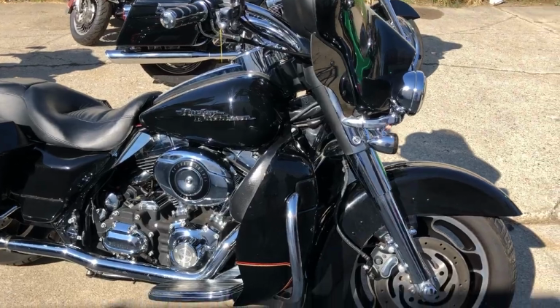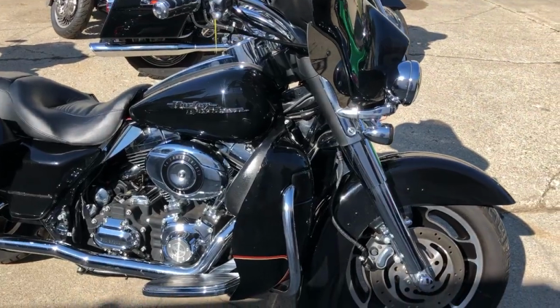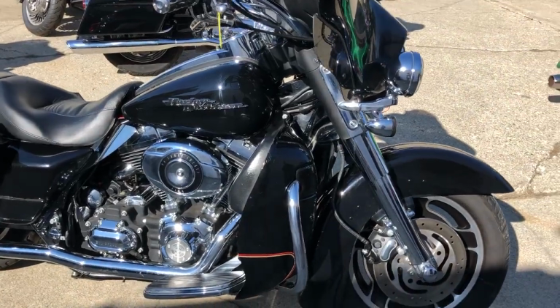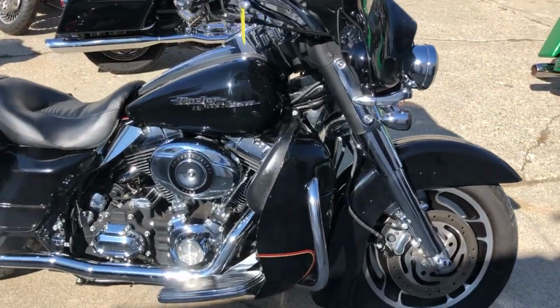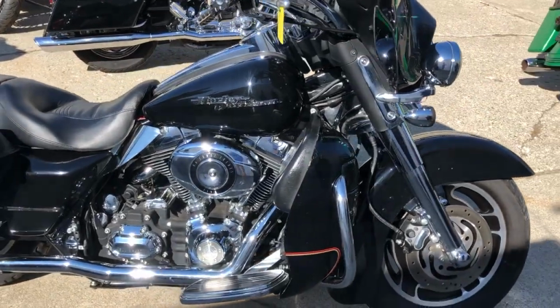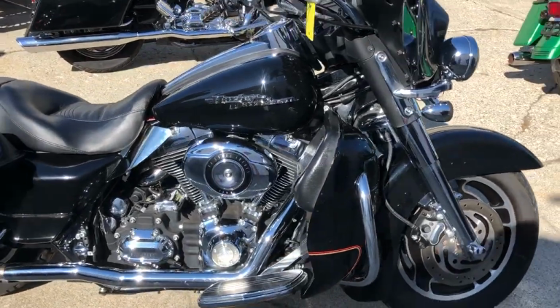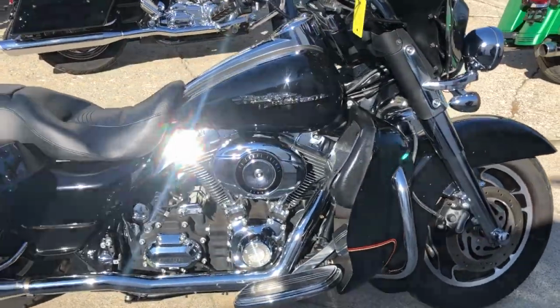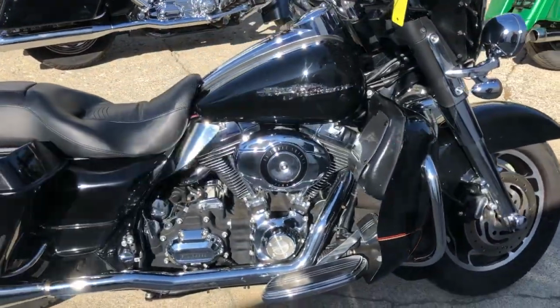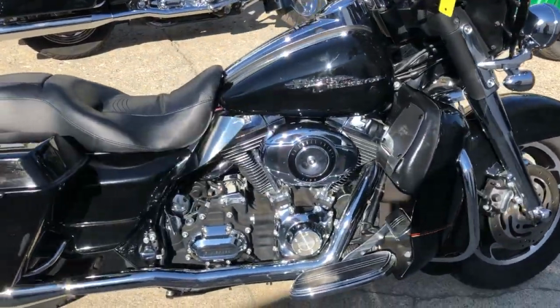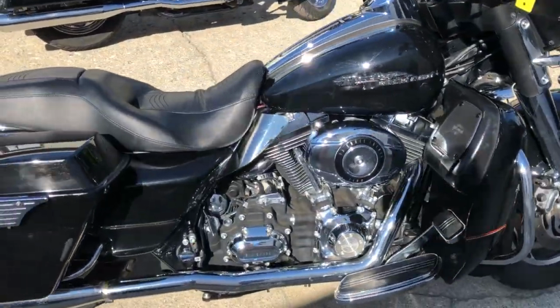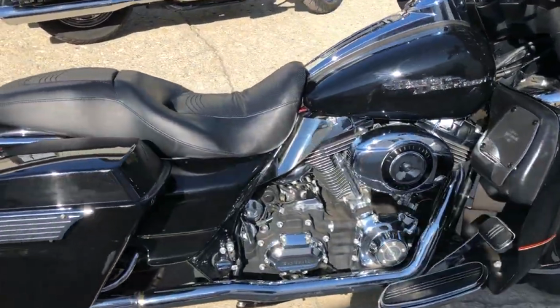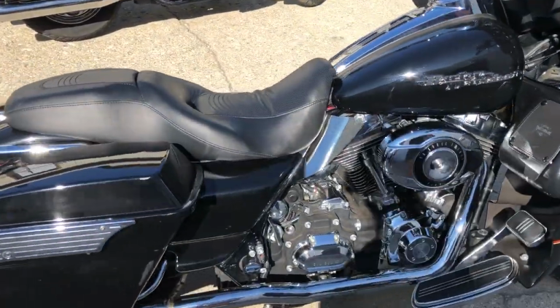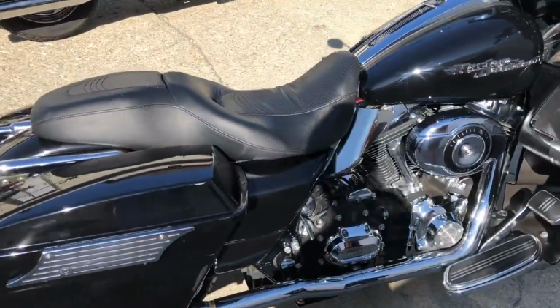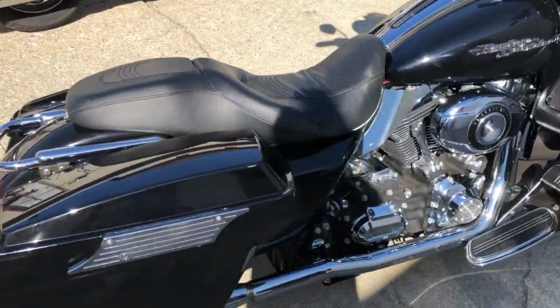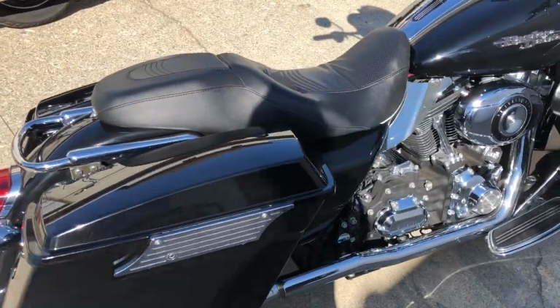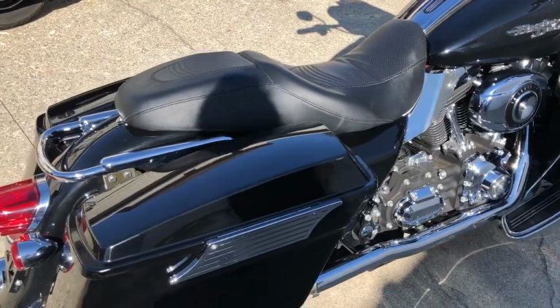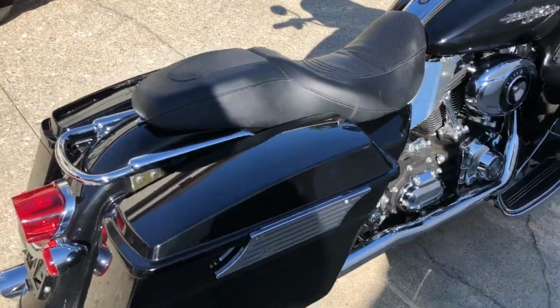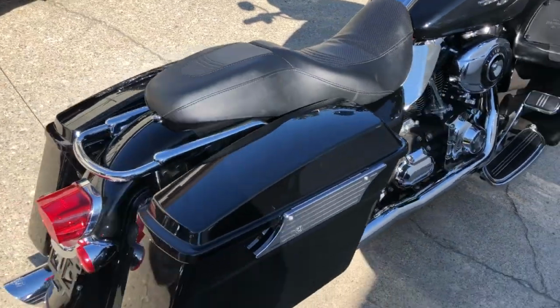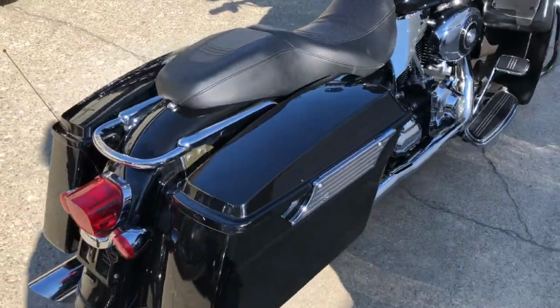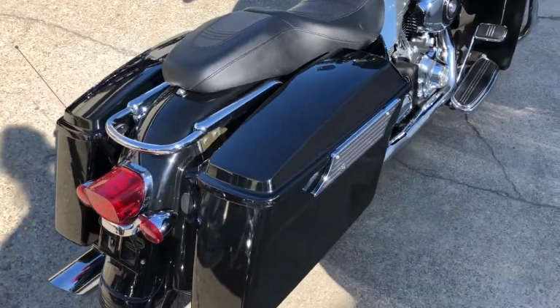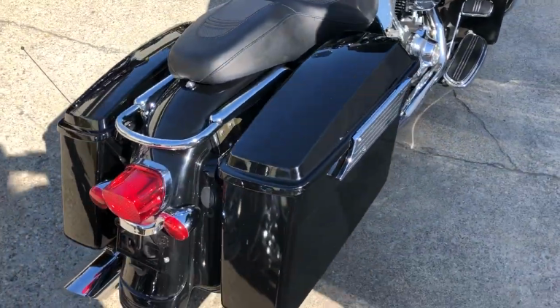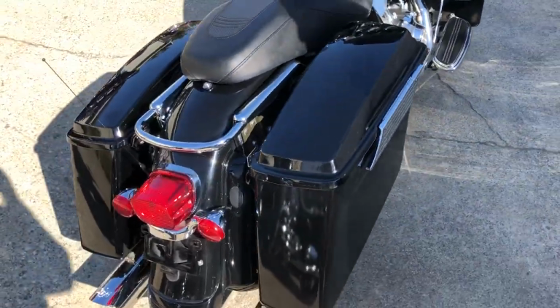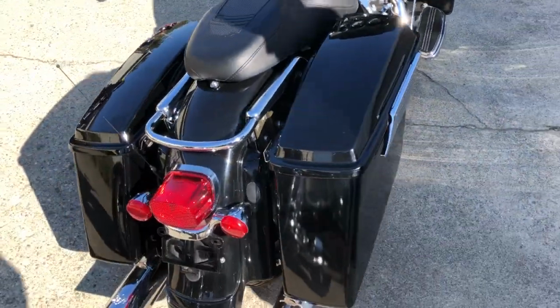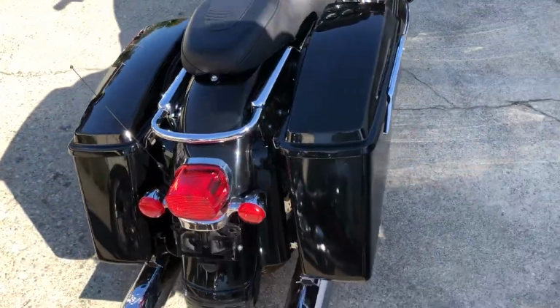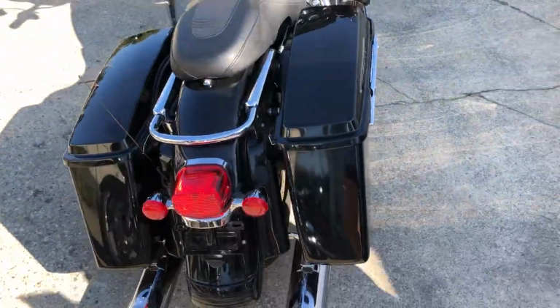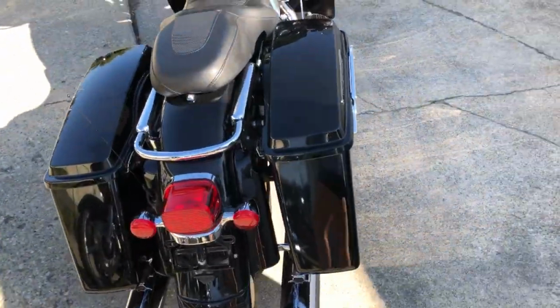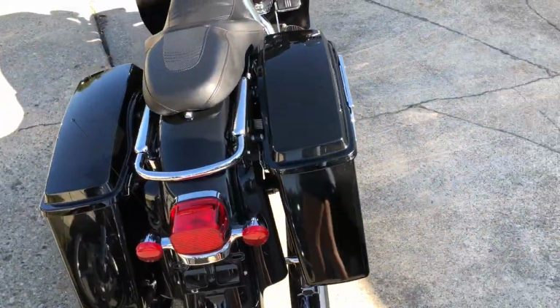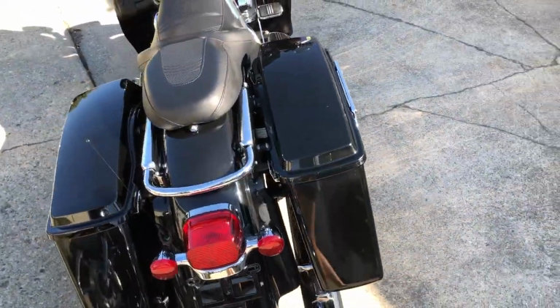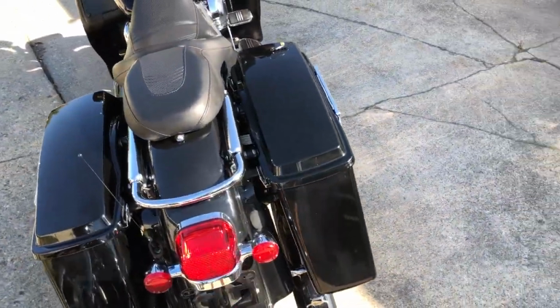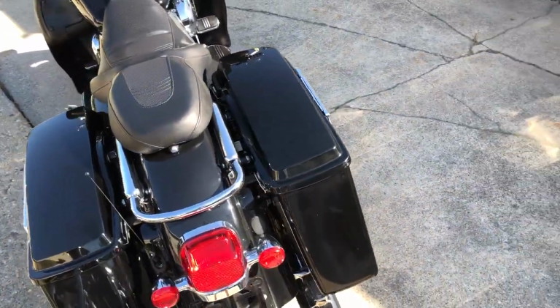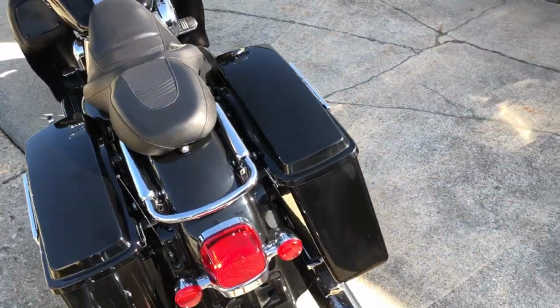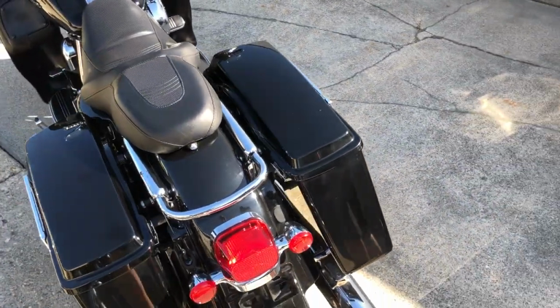Hey guys, ApprovalPowerSports.com here doing some videos on some stuff that just came into the showroom. Check this one out. We have a 2007 Street Glide for sale, 12,389 miles, super clean low miles.